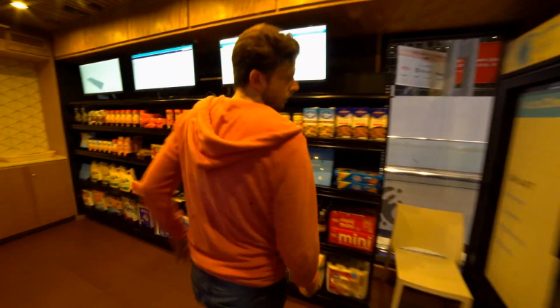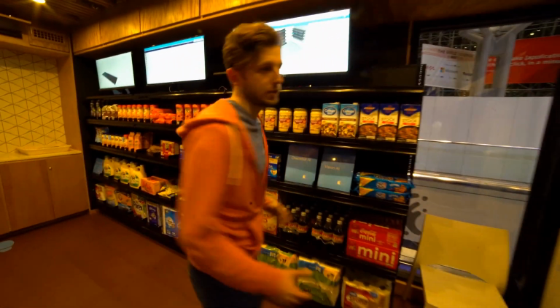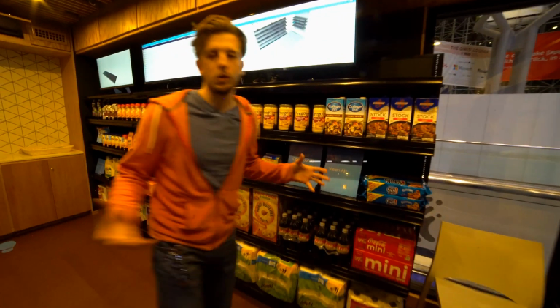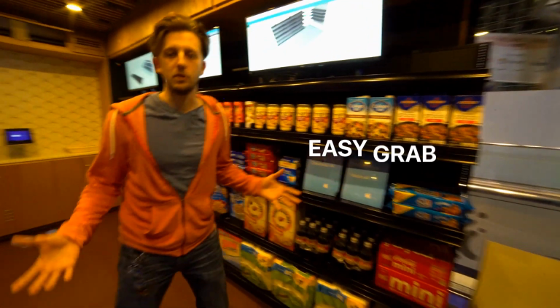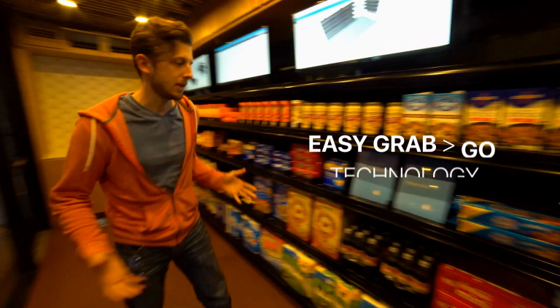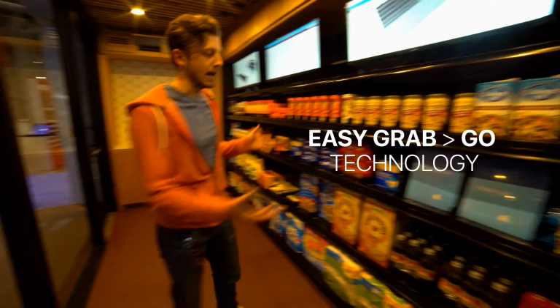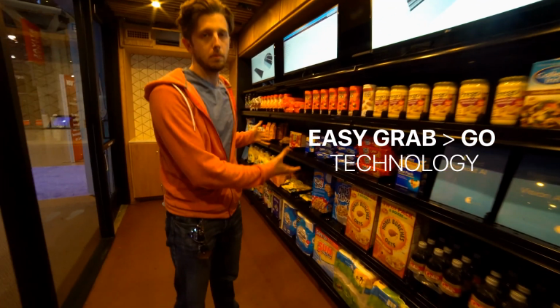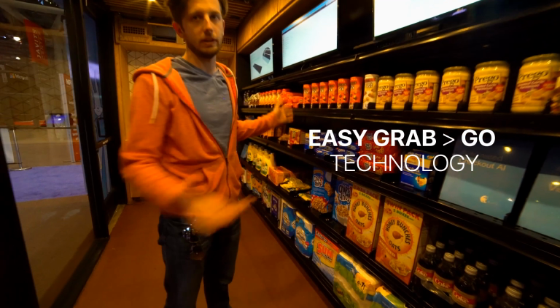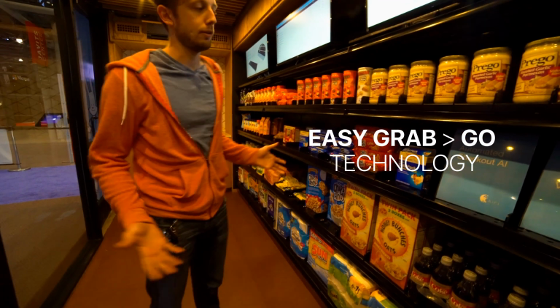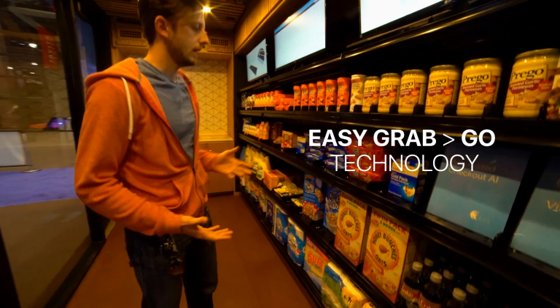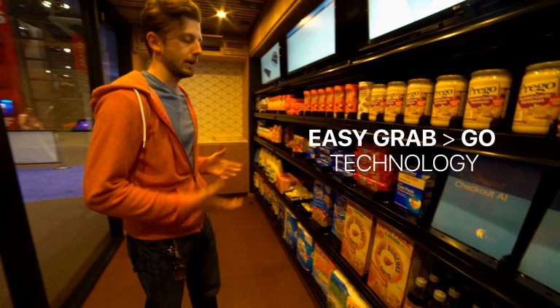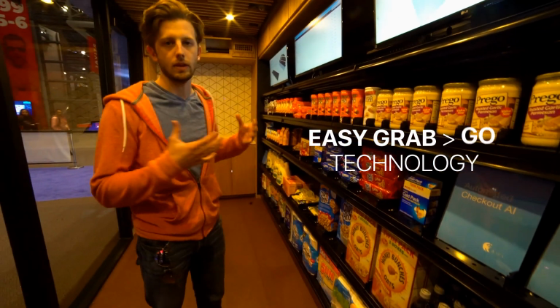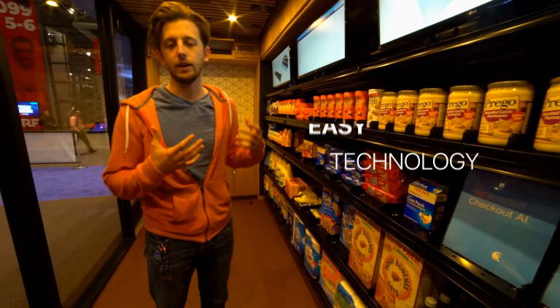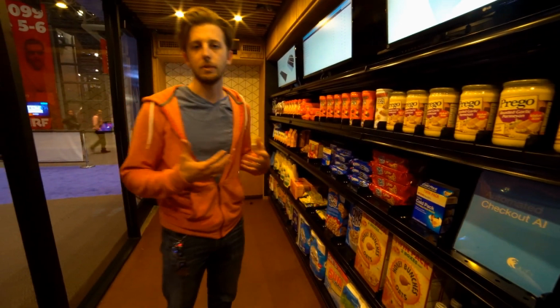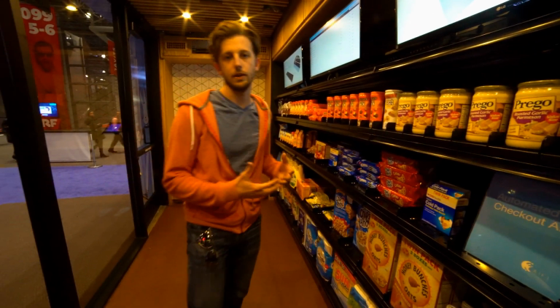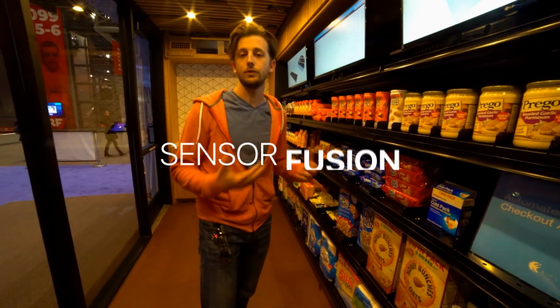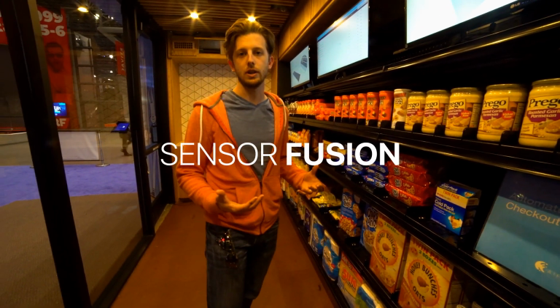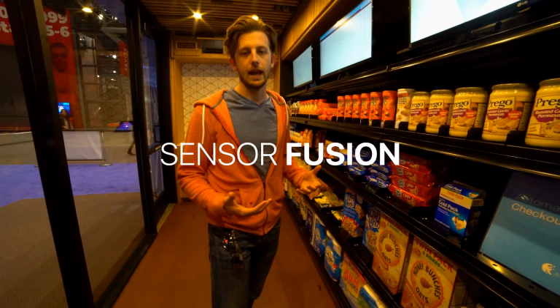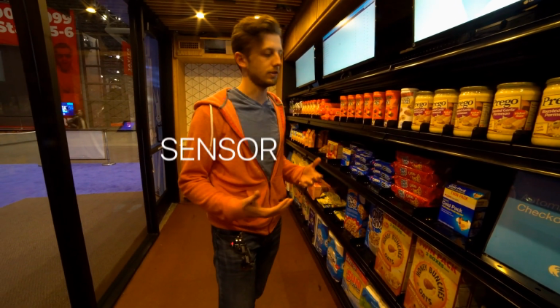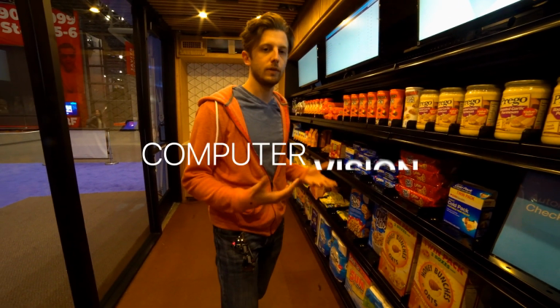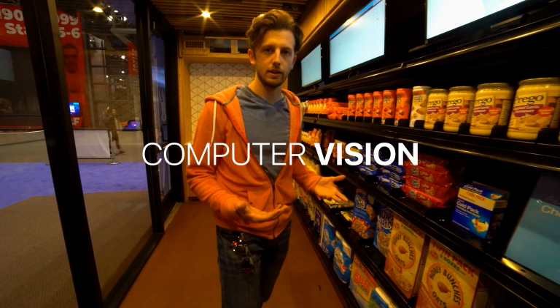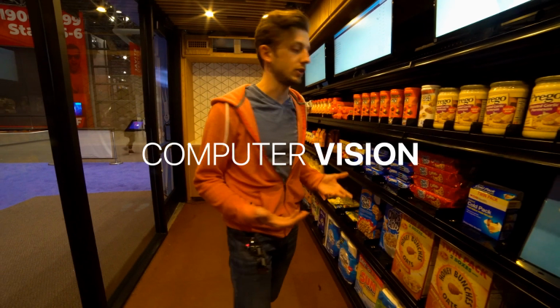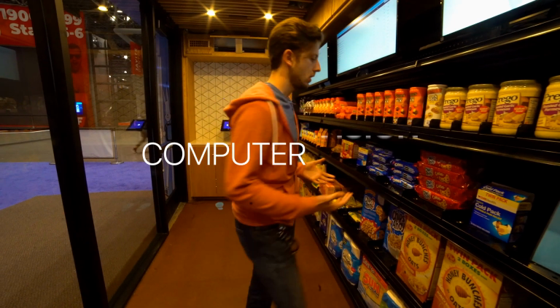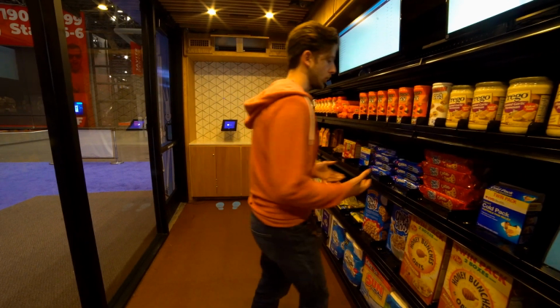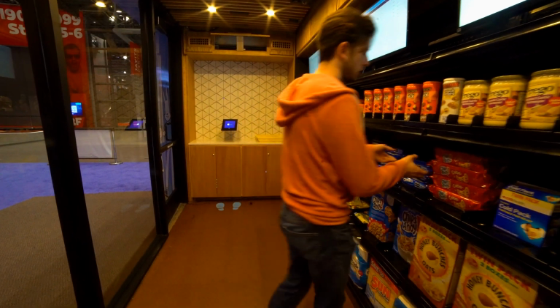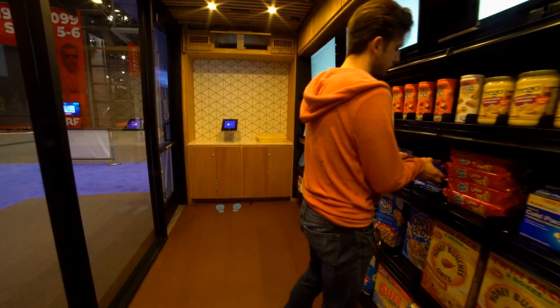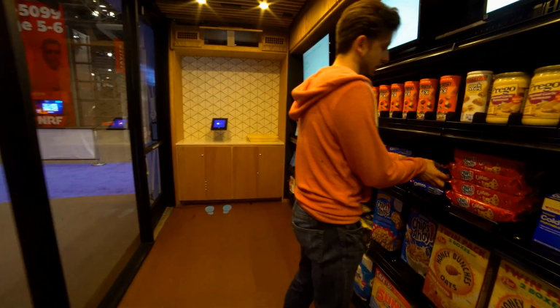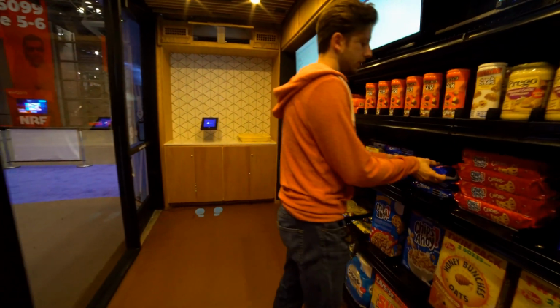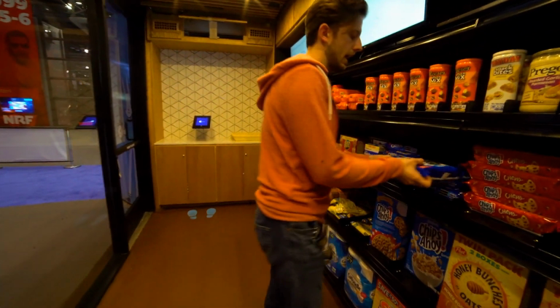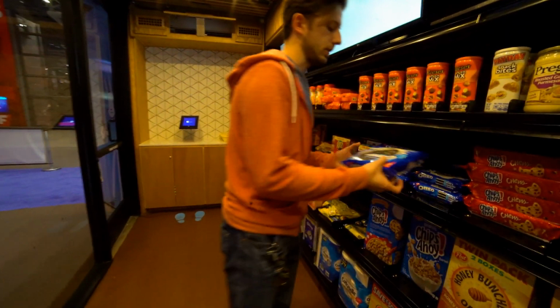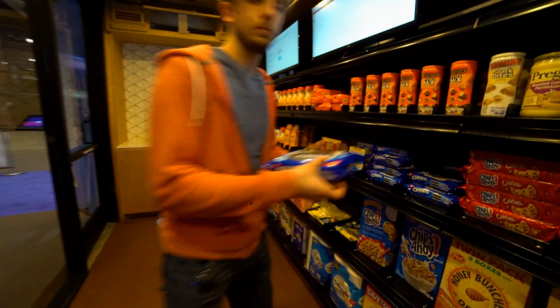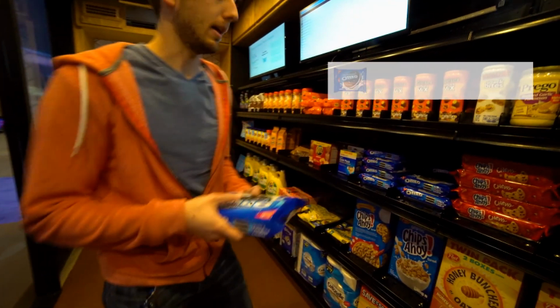Once you're in the store, you can pick up any item off of any shelf and iFi's combination of sensor fusion and computer vision technology will track what you picked up and who has picked it up.